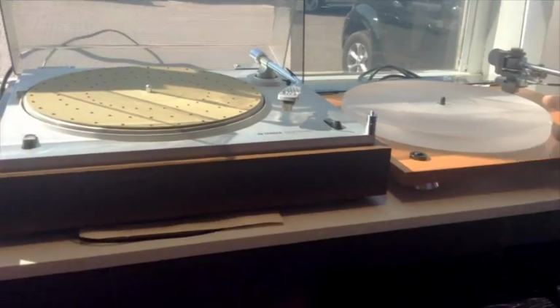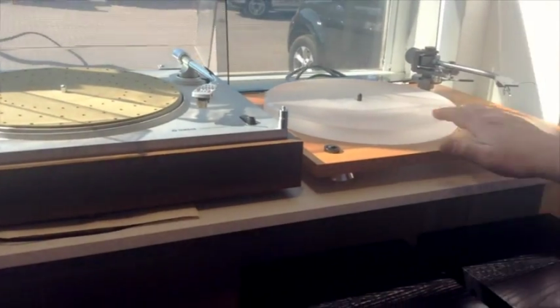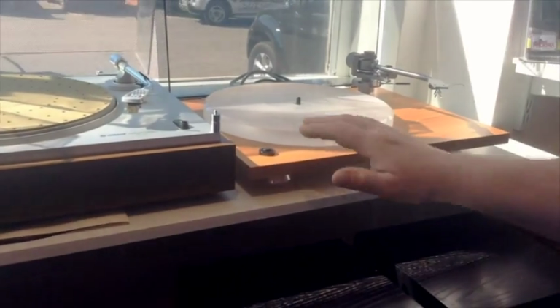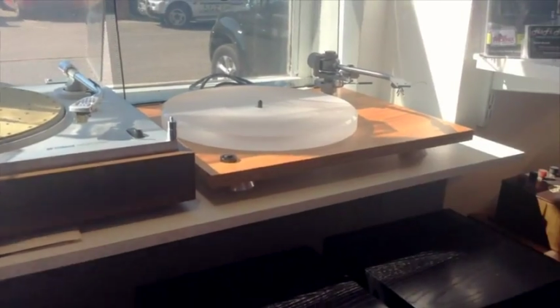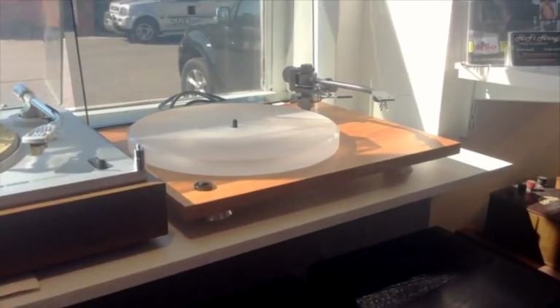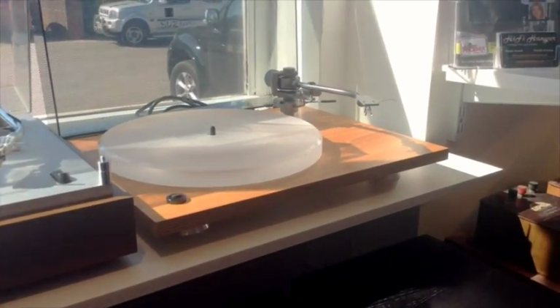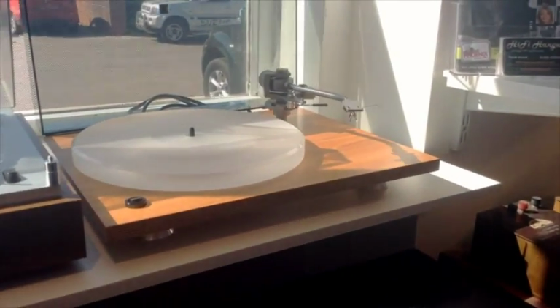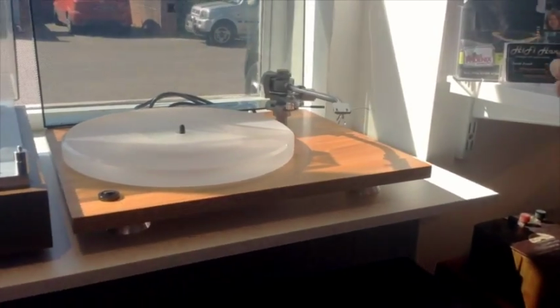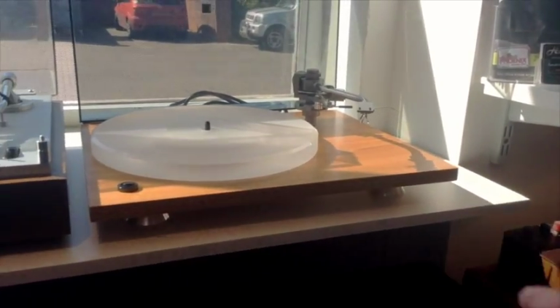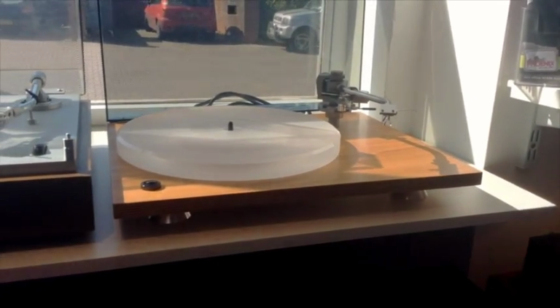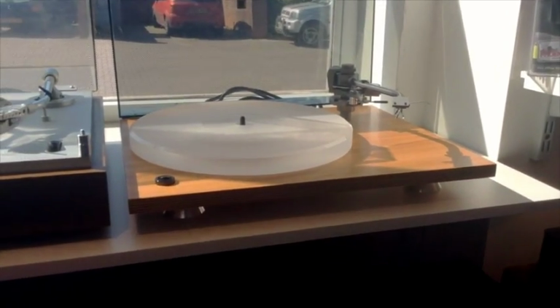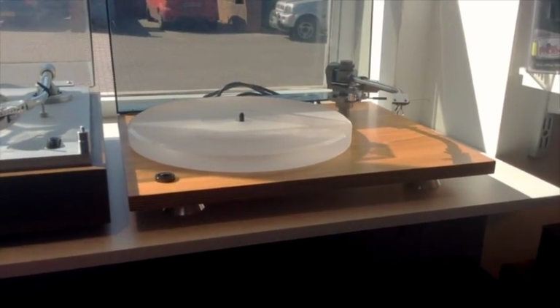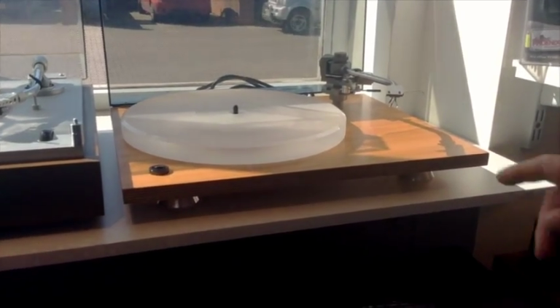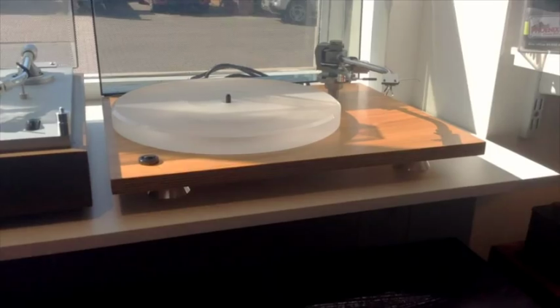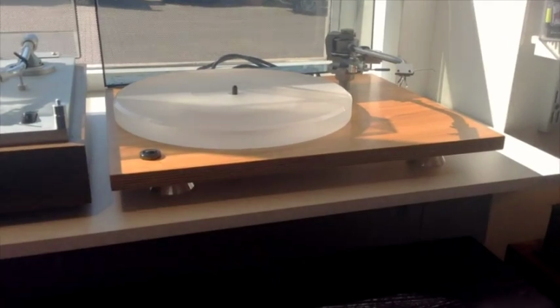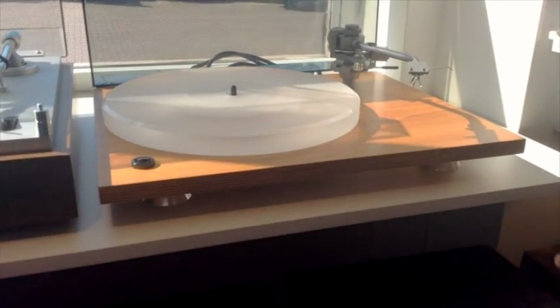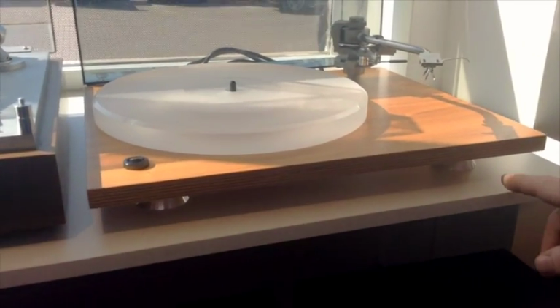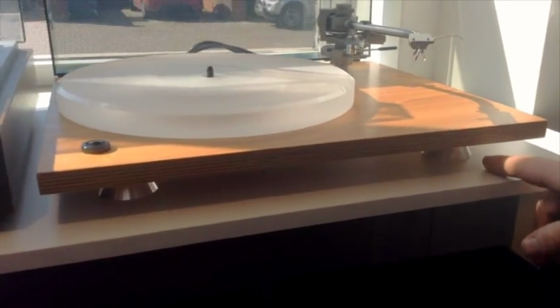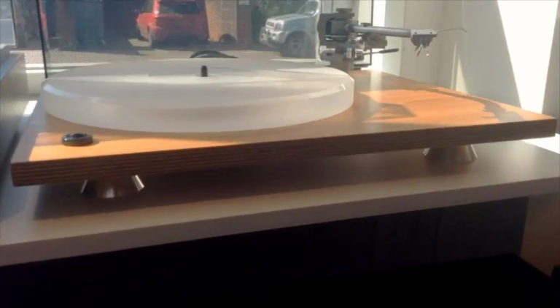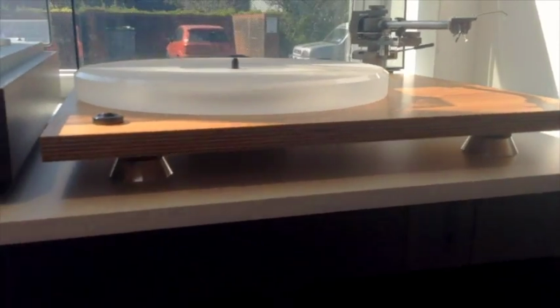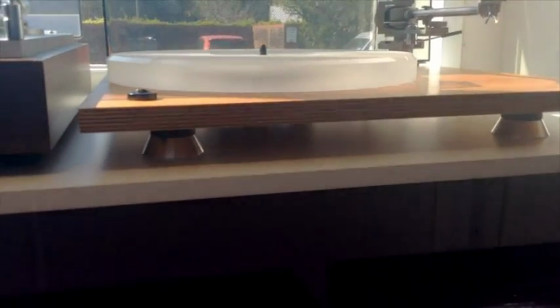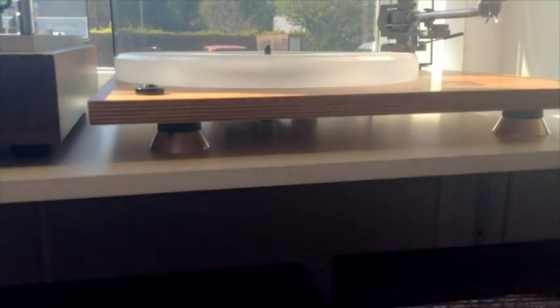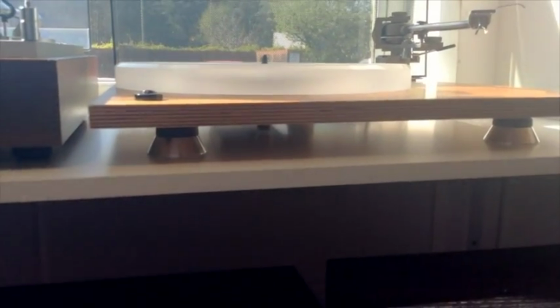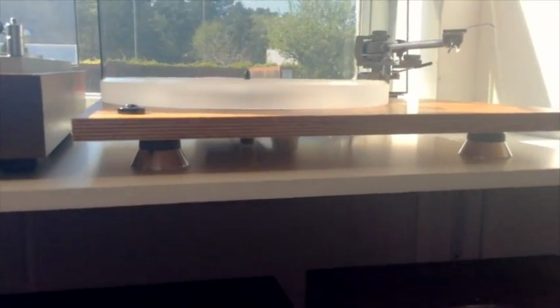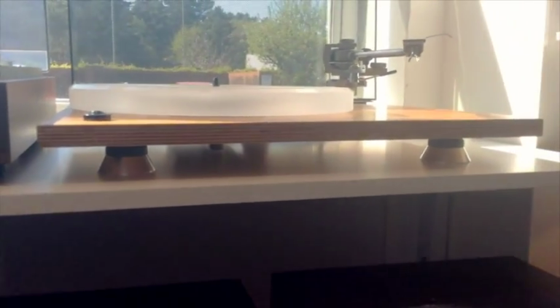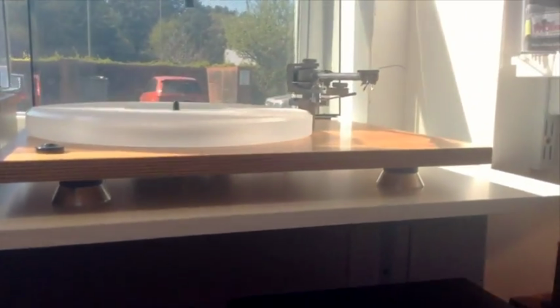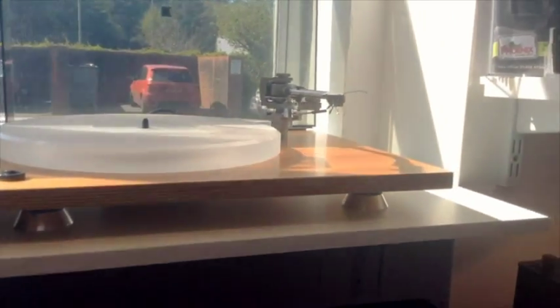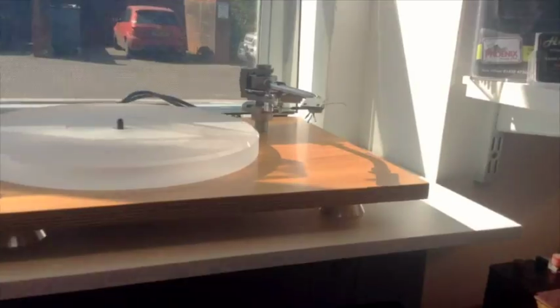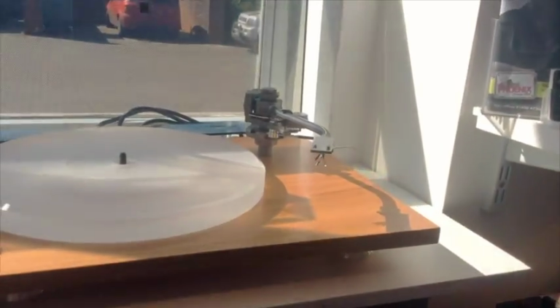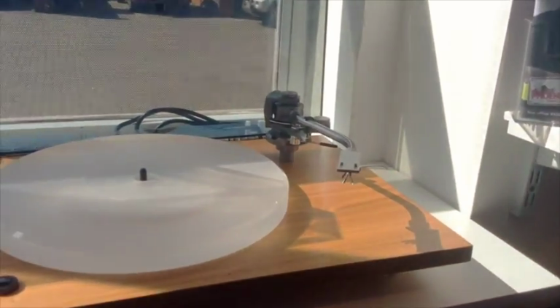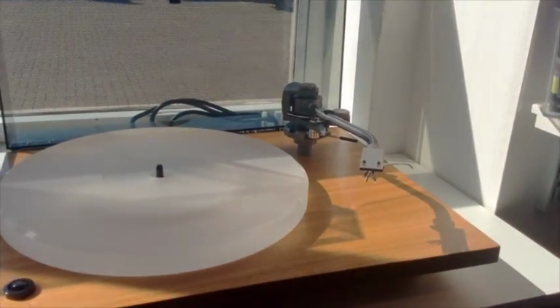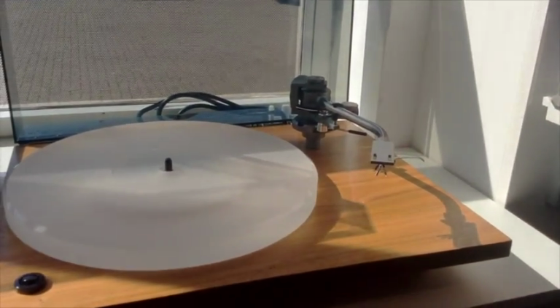This is a Rega — everything's been changed on that. It's got a nice acrylic platter, Rega RP9 feet I think, and various other modifications. There's a Jelco arm ready to go onto that.